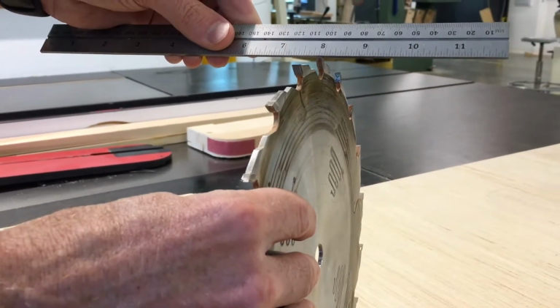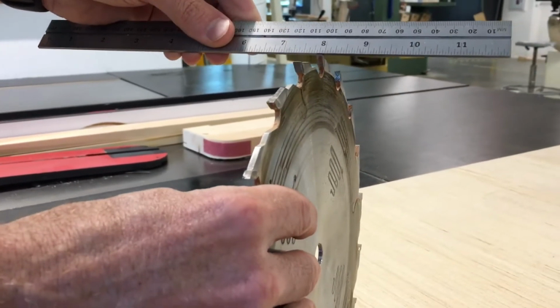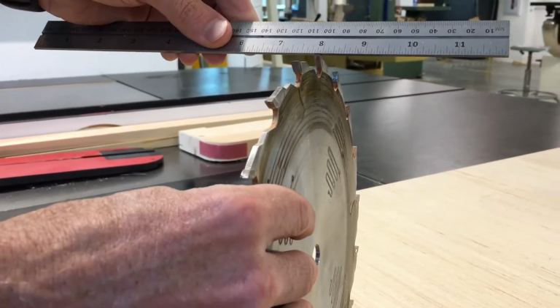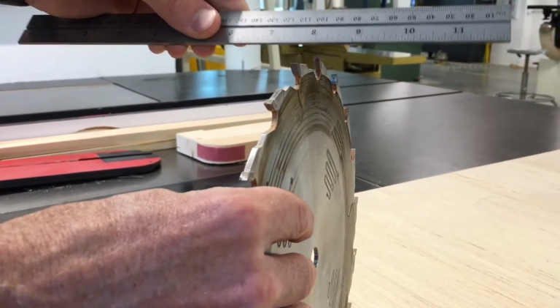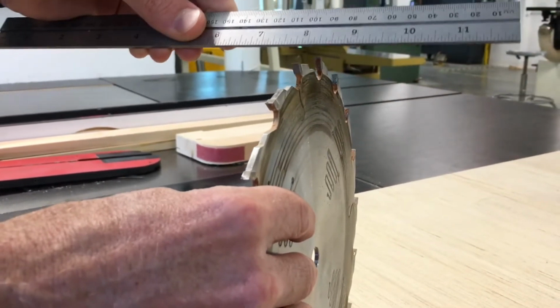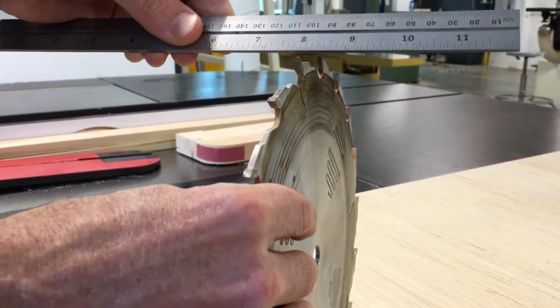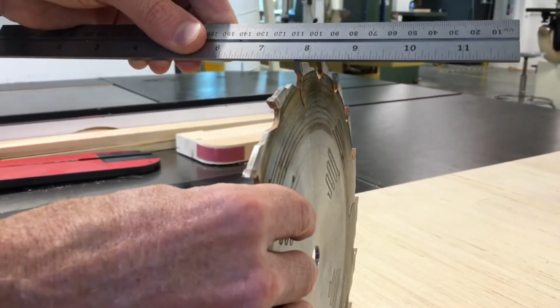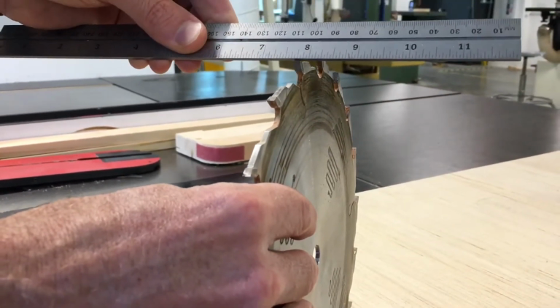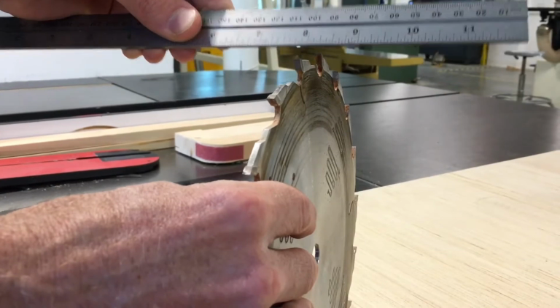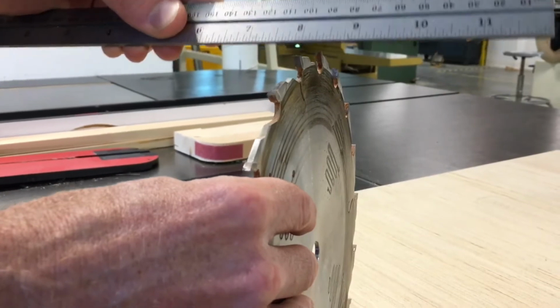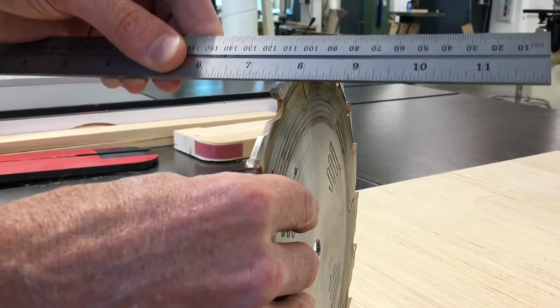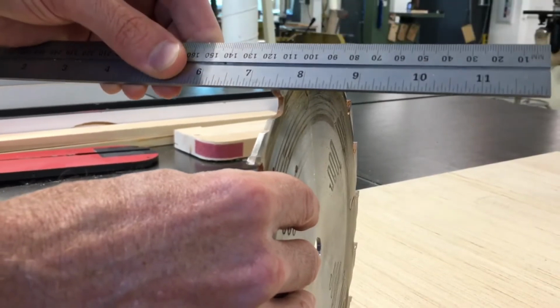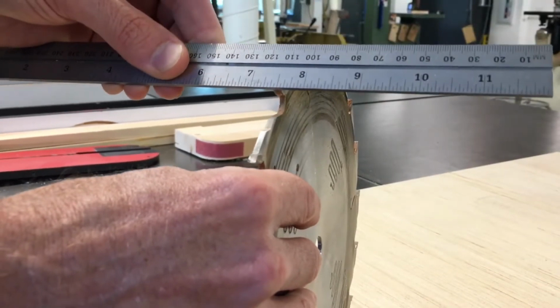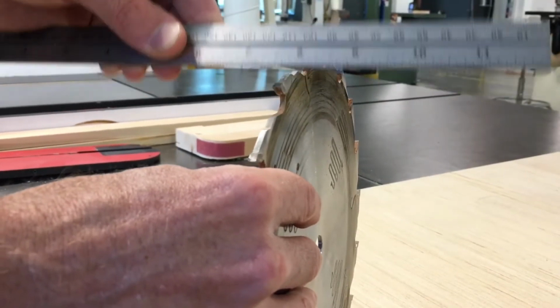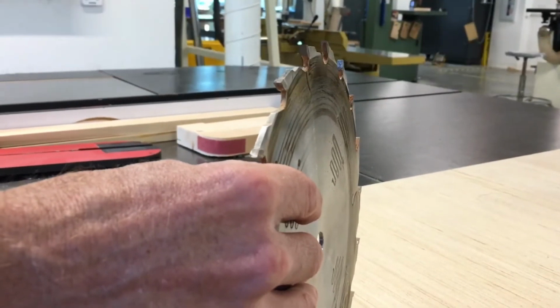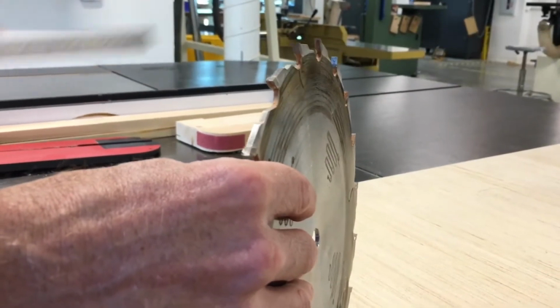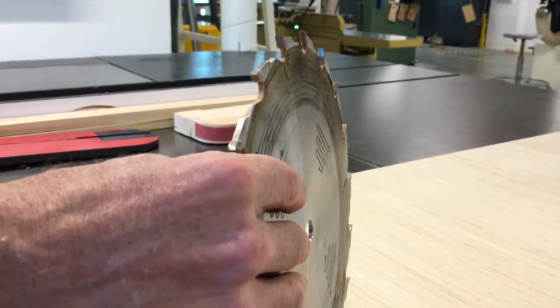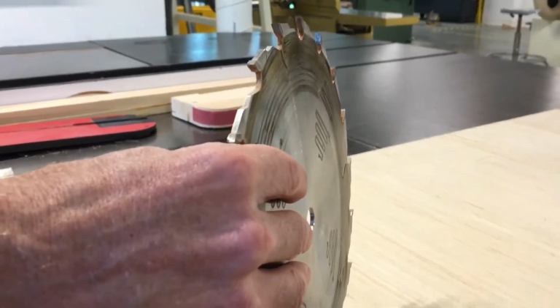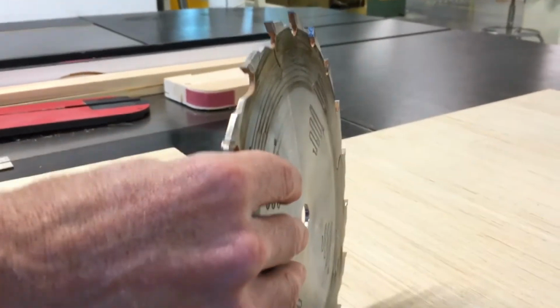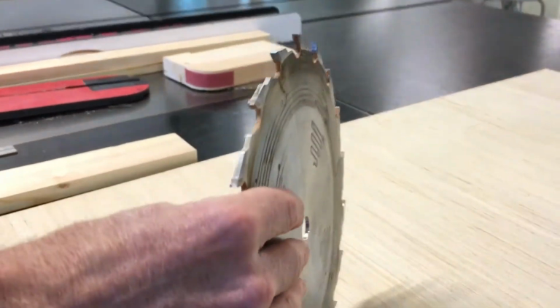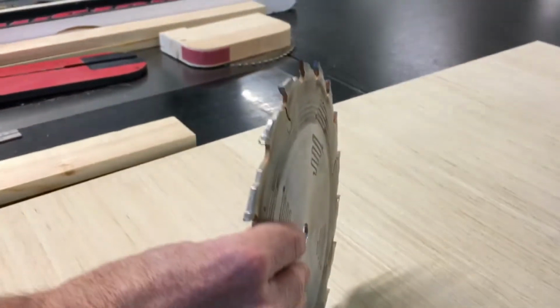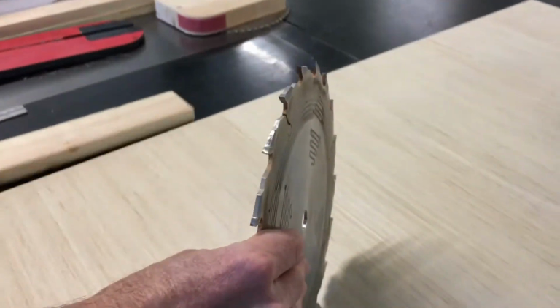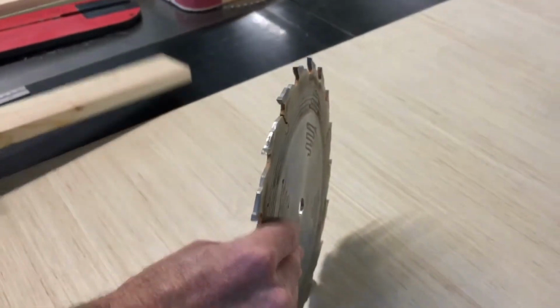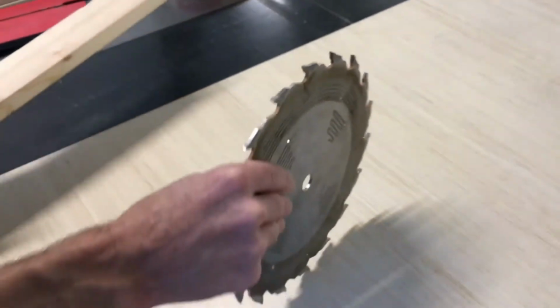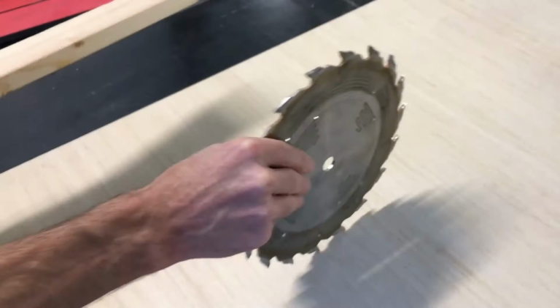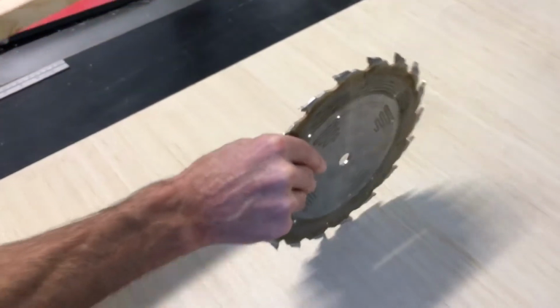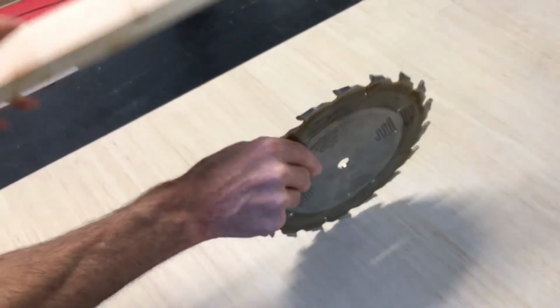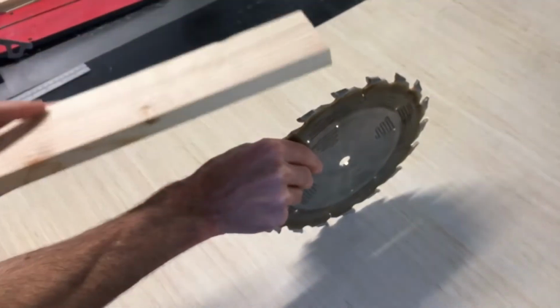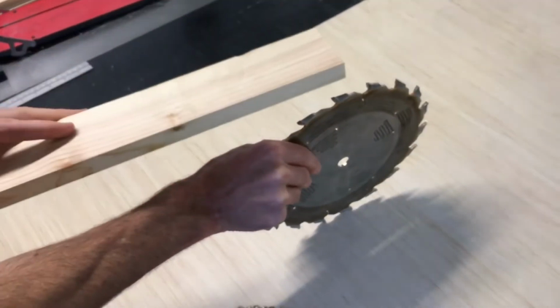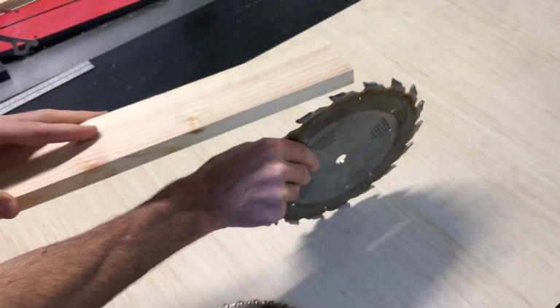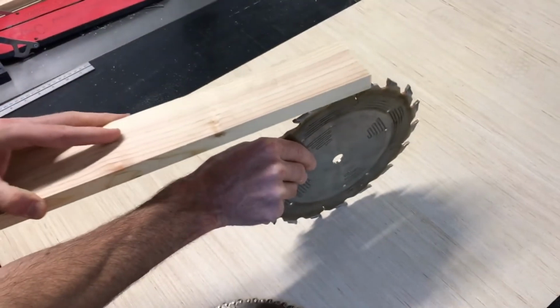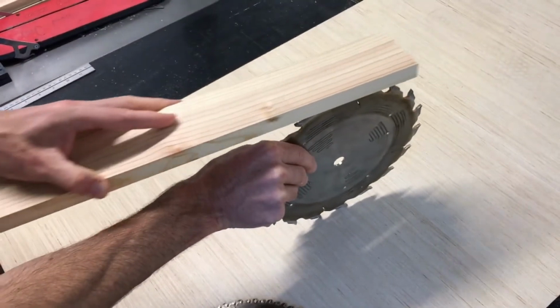You'll also notice that the top of the teeth are all flat on the rip cutting blade. This is the direction of a rip cut in natural wood.